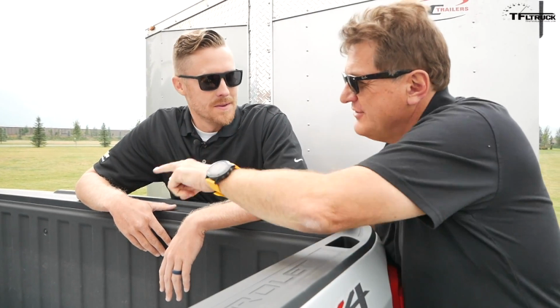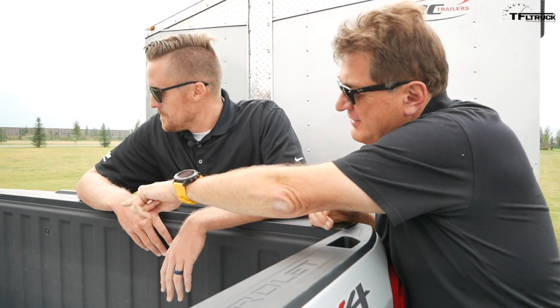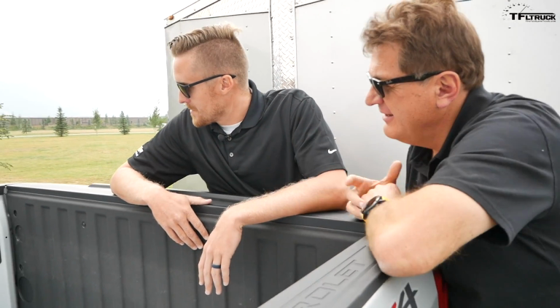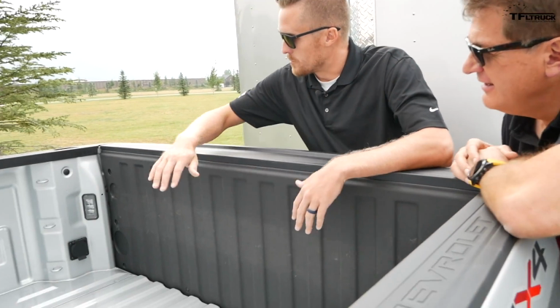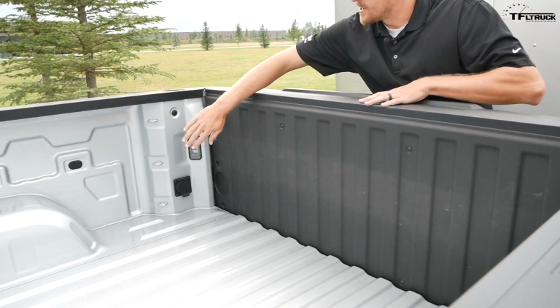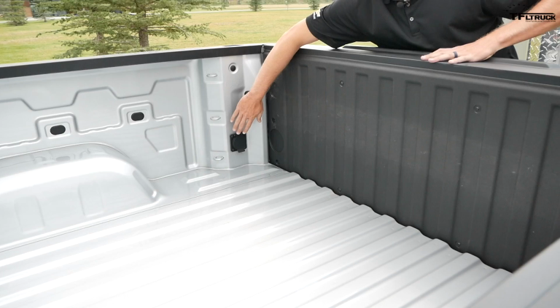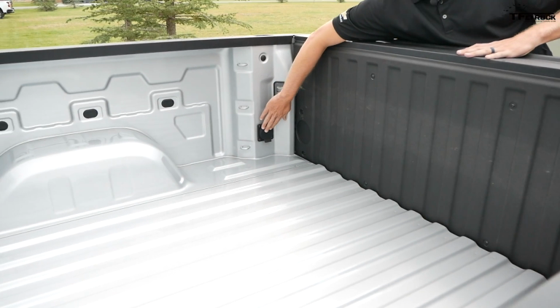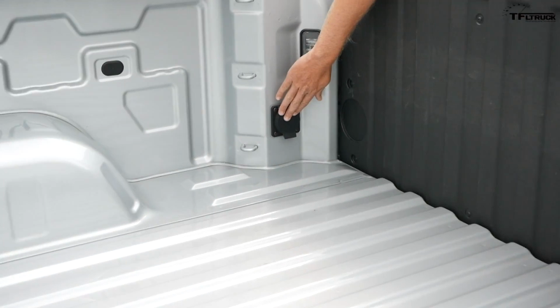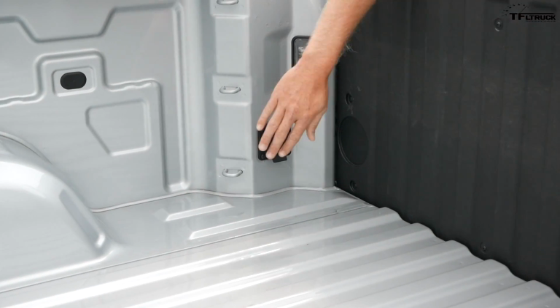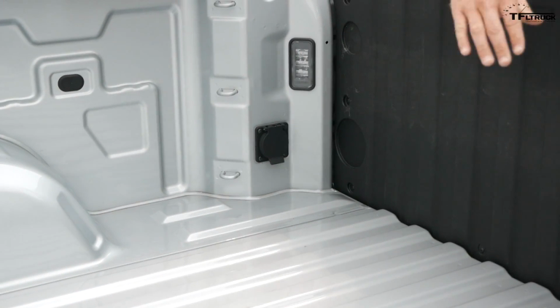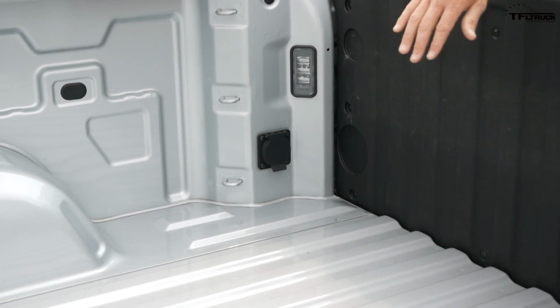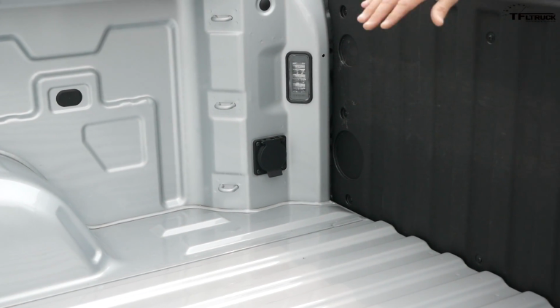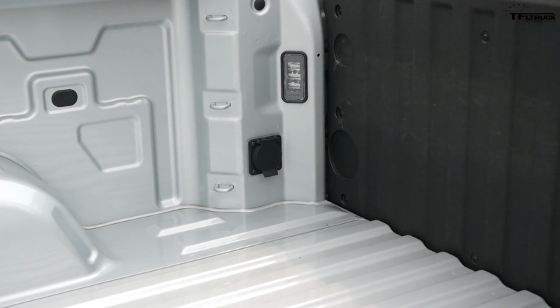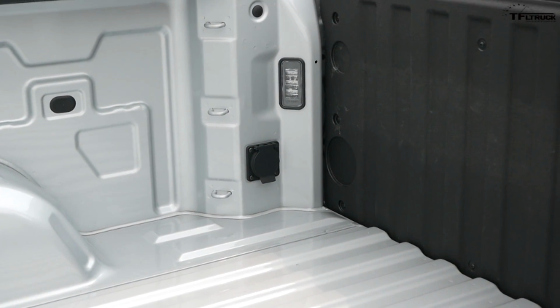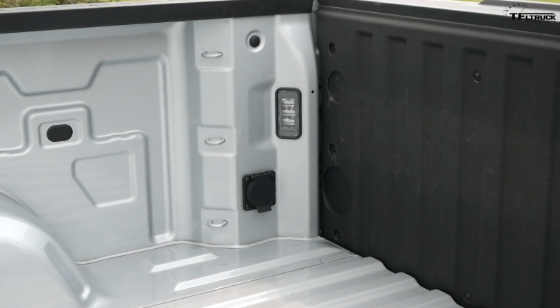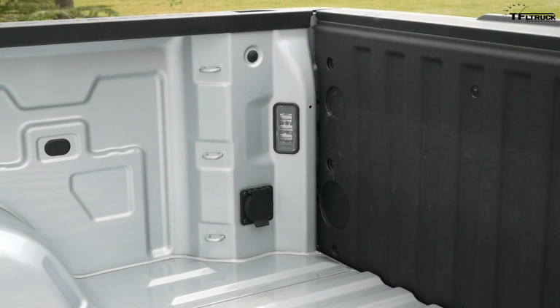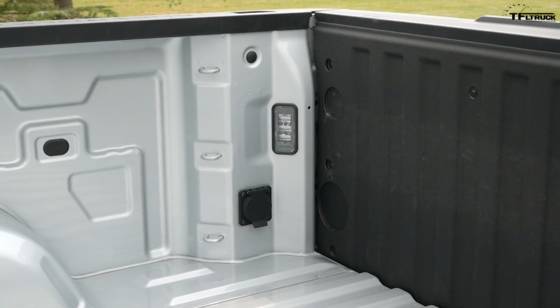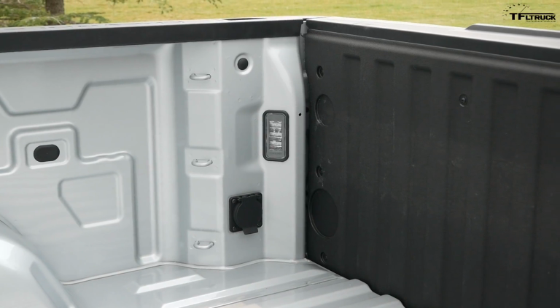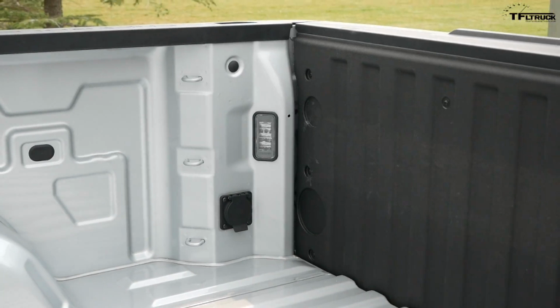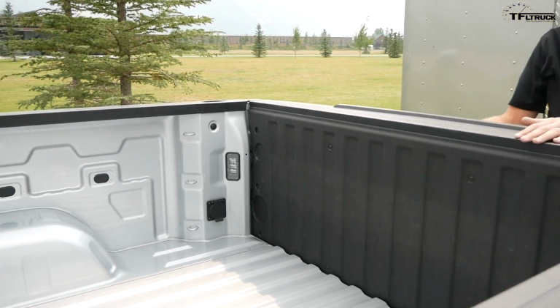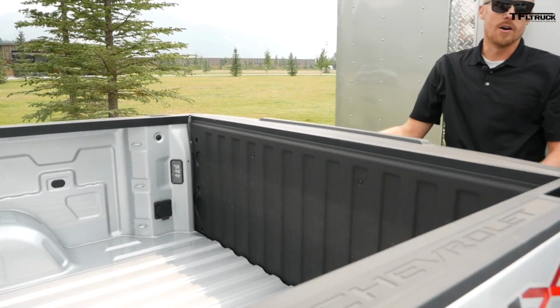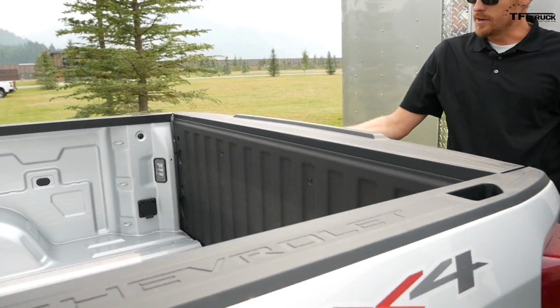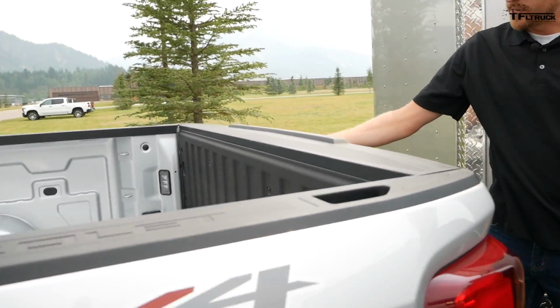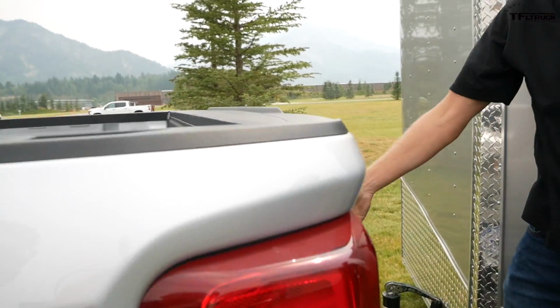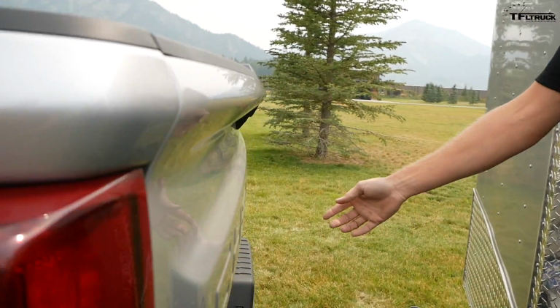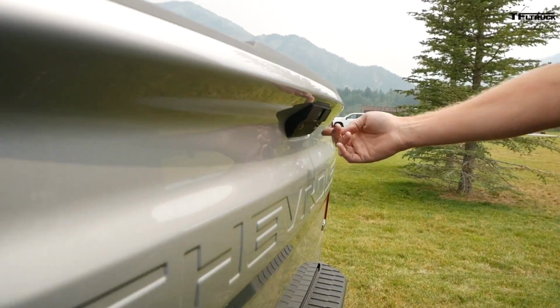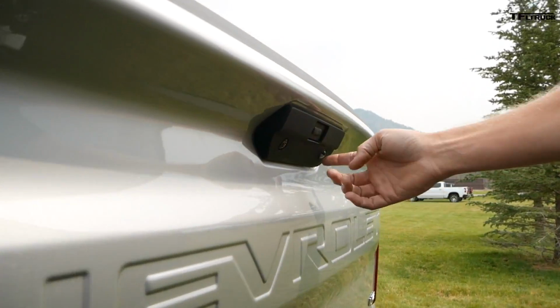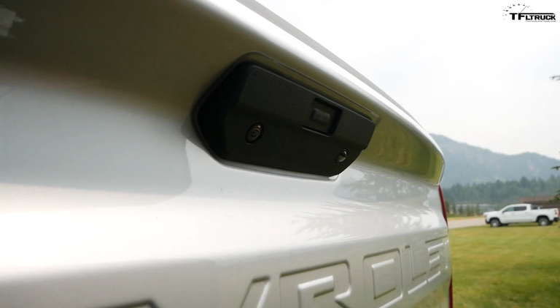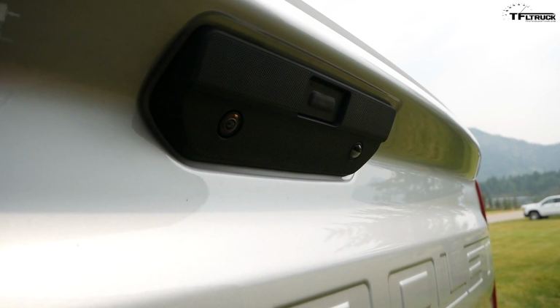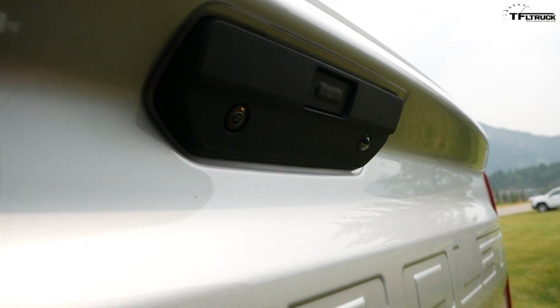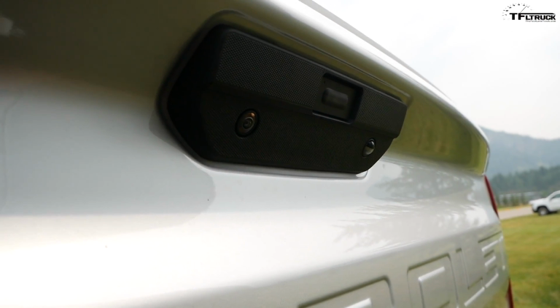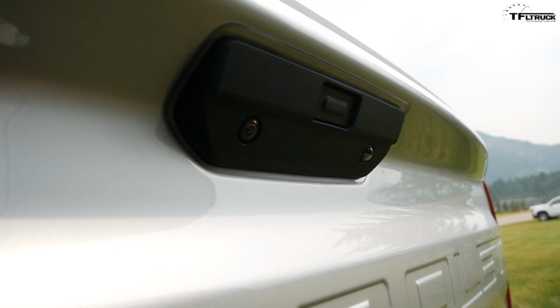There's also a 110-volt, 400-watt plug in the bed, plus task lighting inside, bed lighting up top, and a task light on the tailgate that shines onto your hitch while you're hitching up.